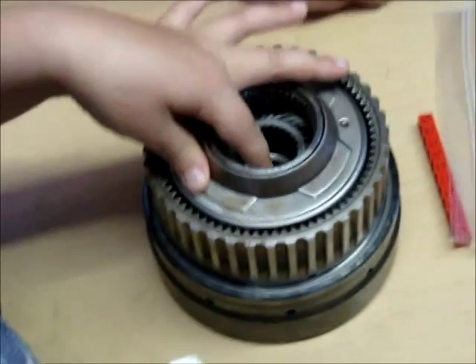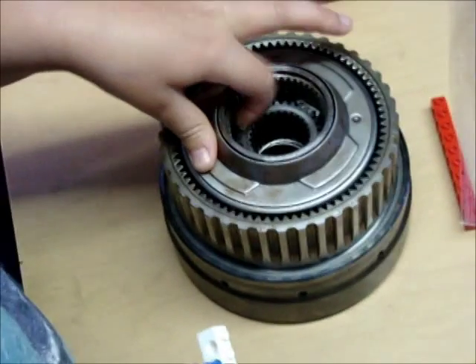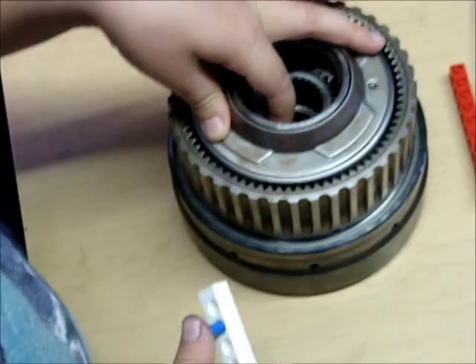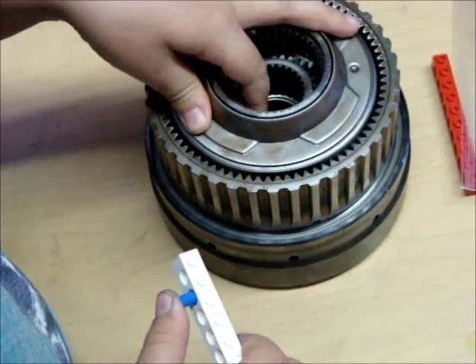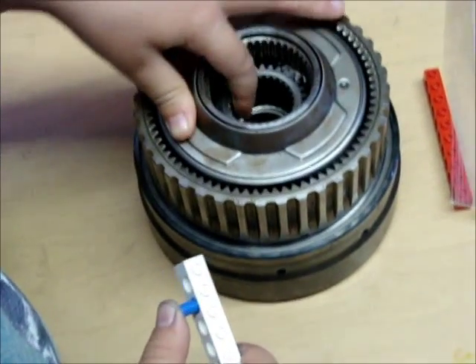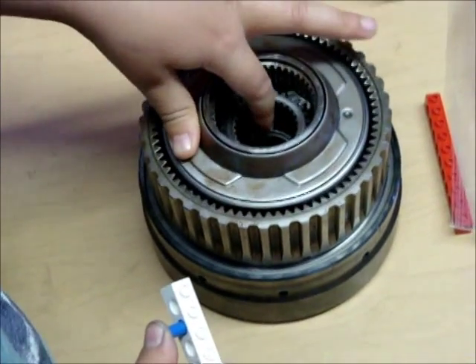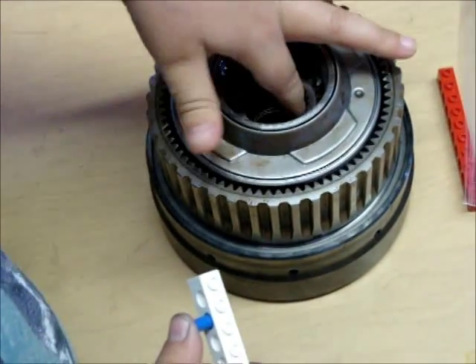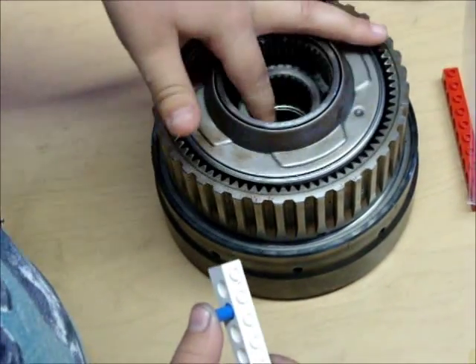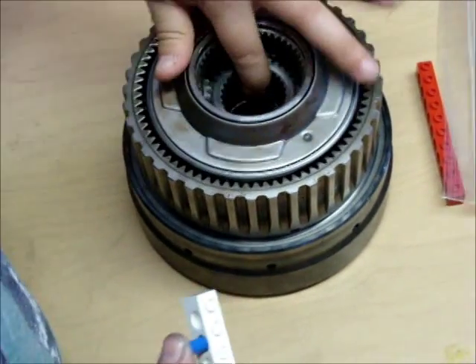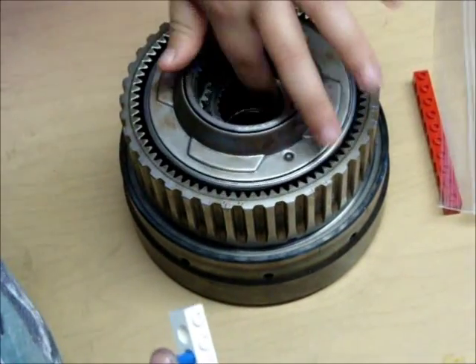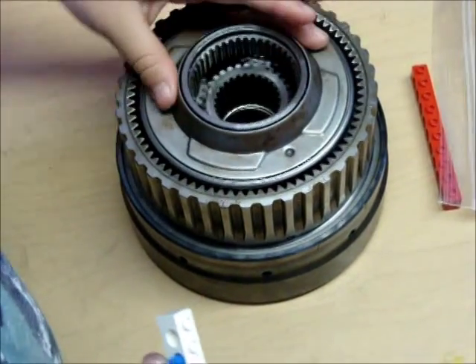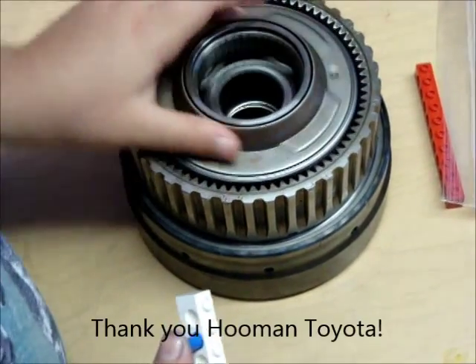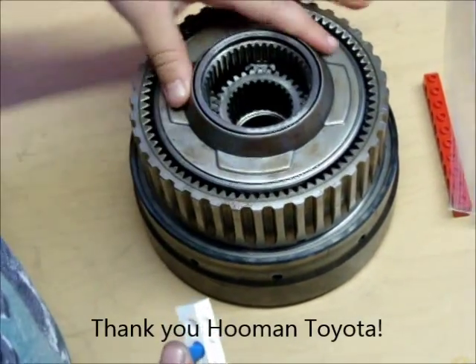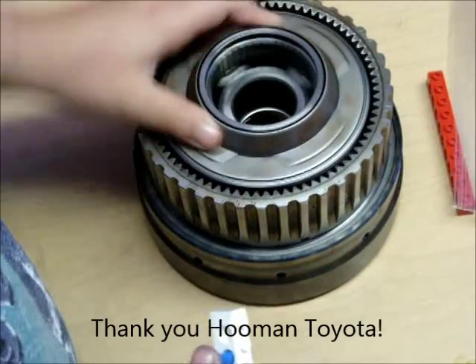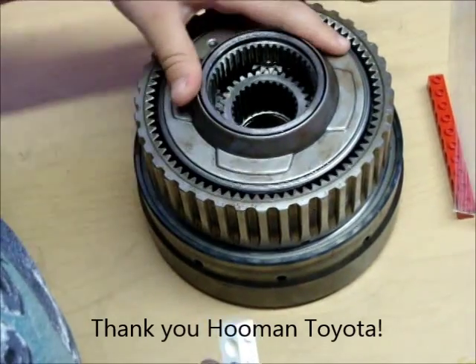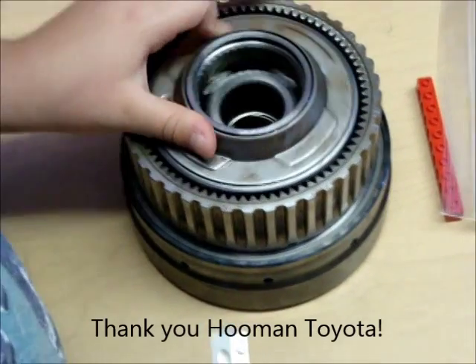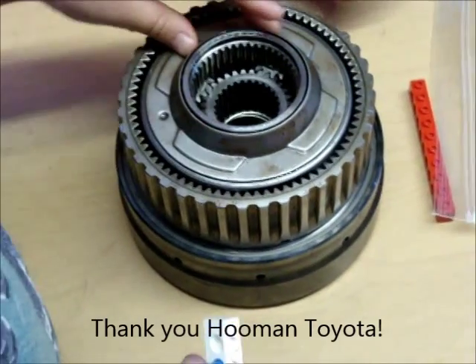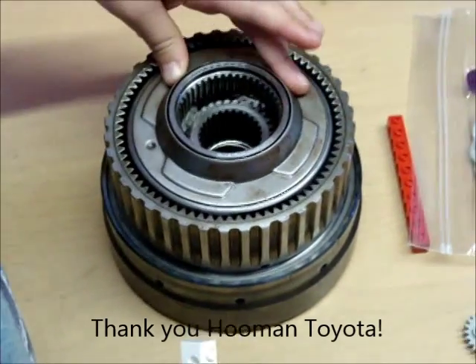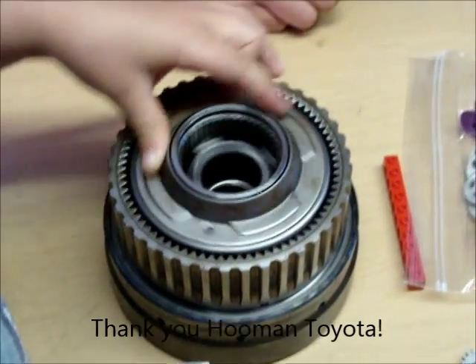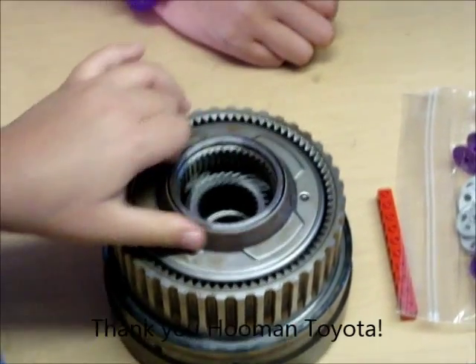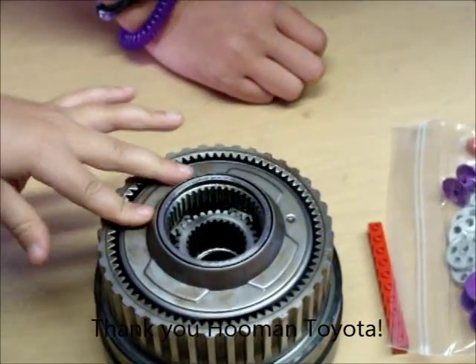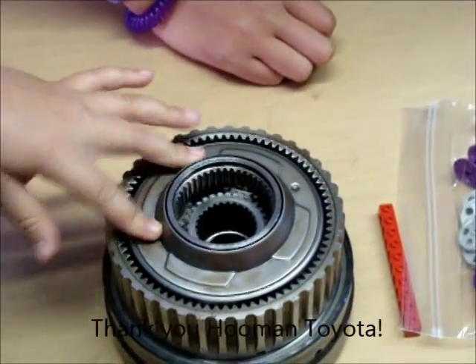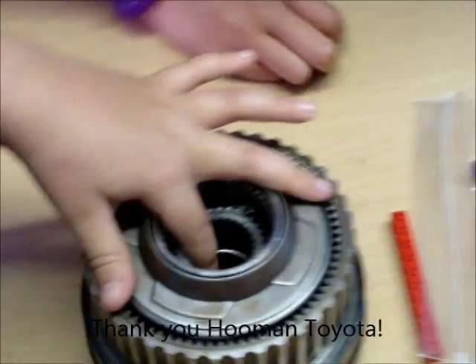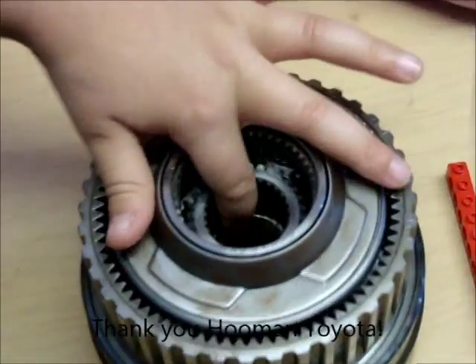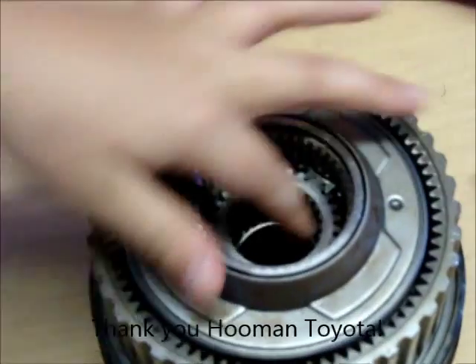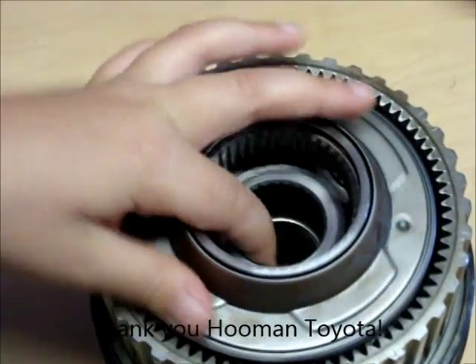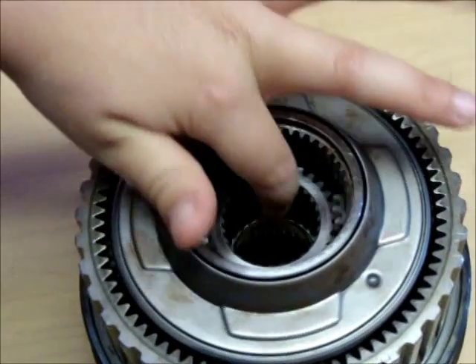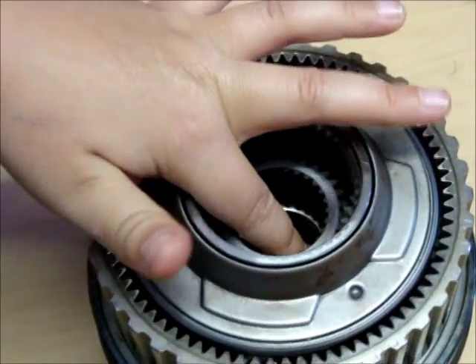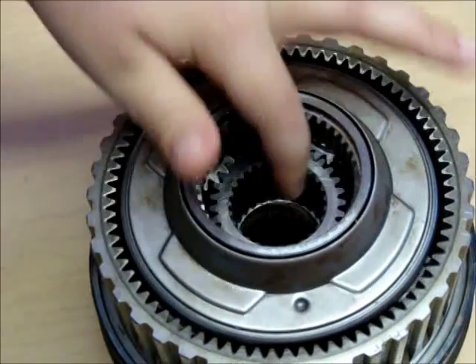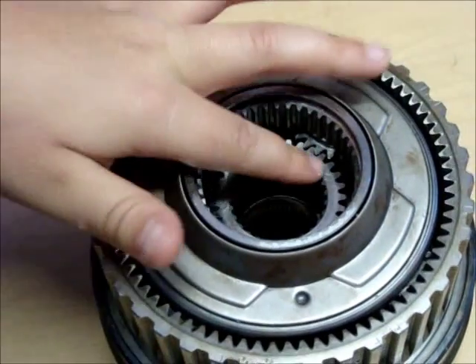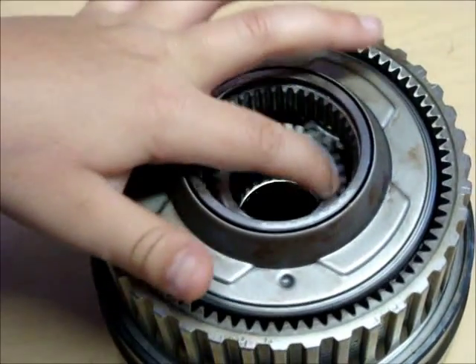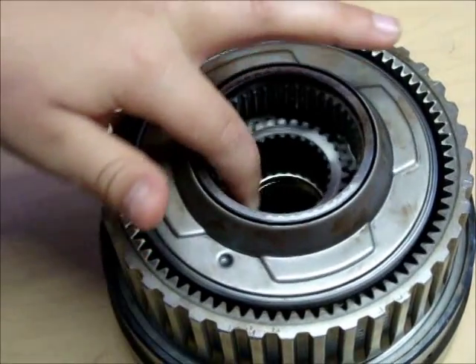We're playing with the planetary gear system that got donated. Pretty neat, right? No. Turn the inside one. My hand is too wet. Thank you.